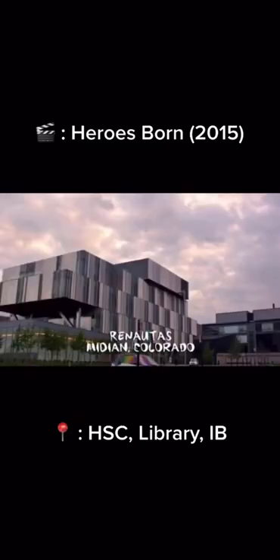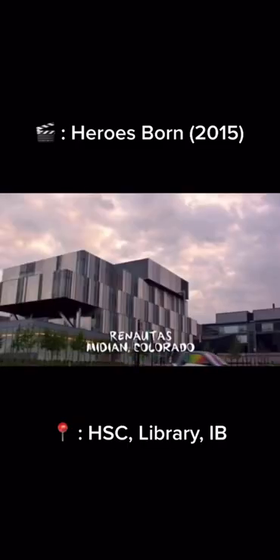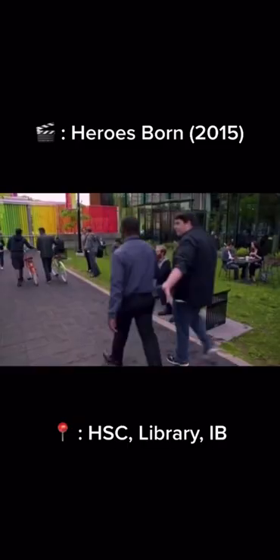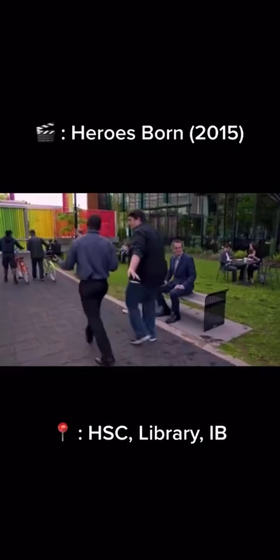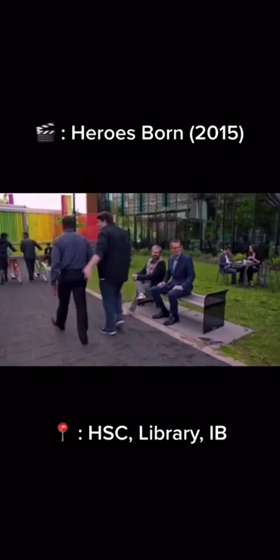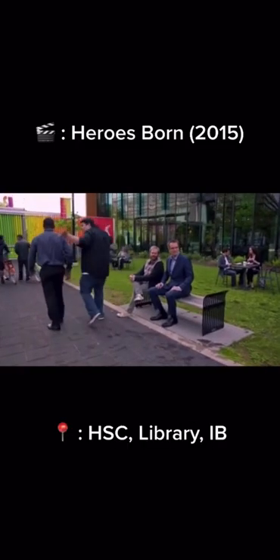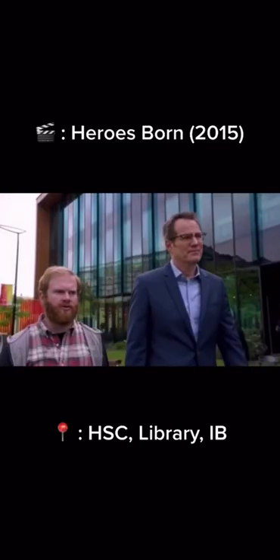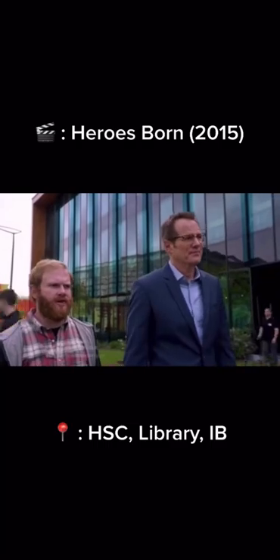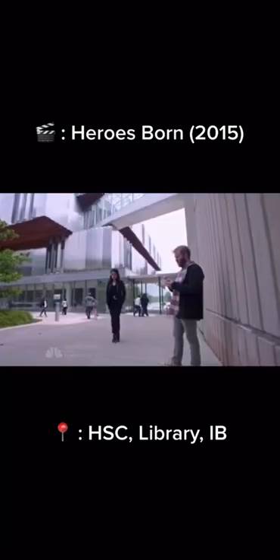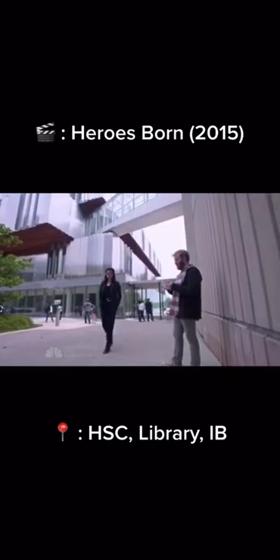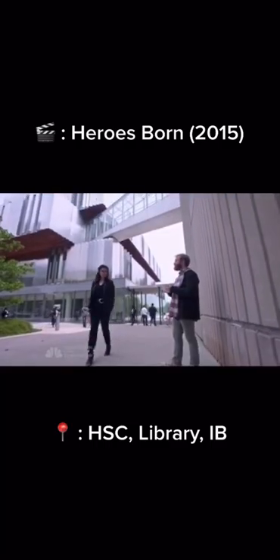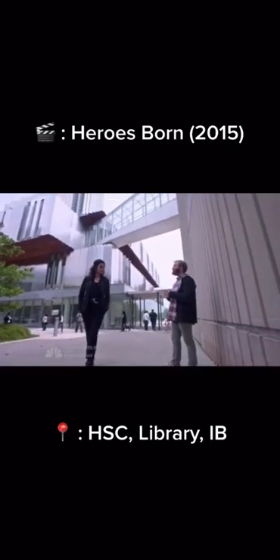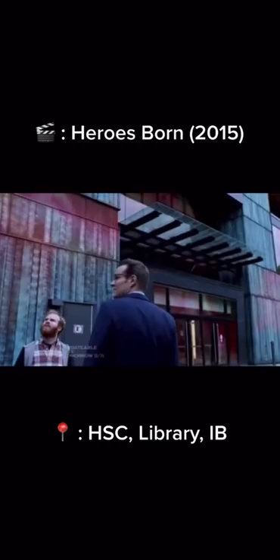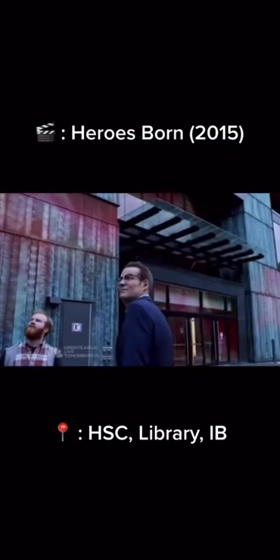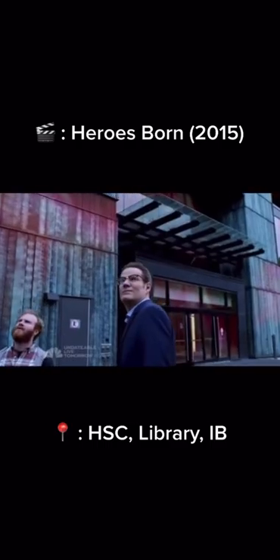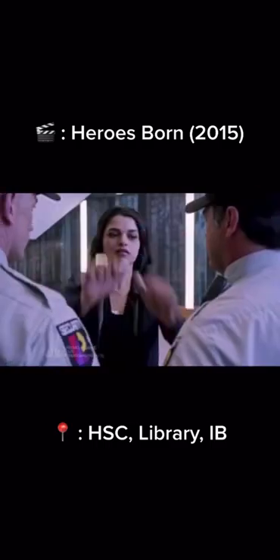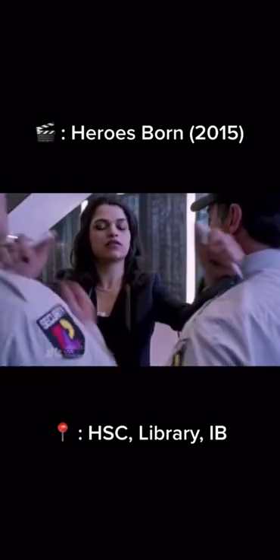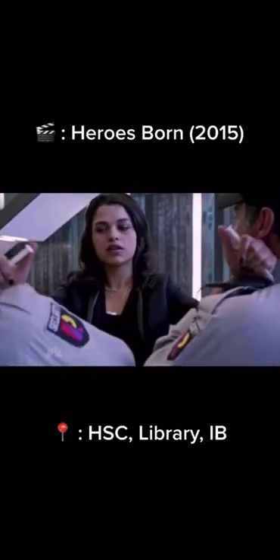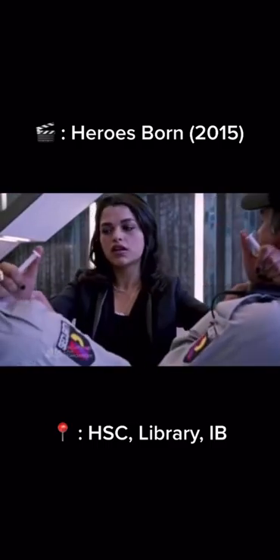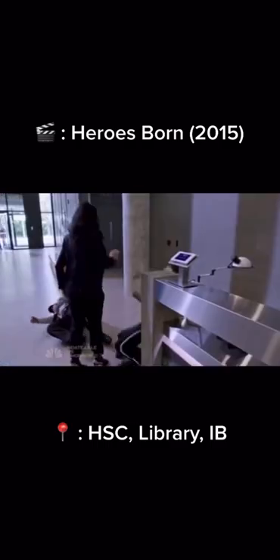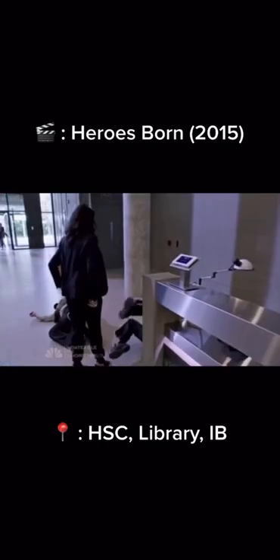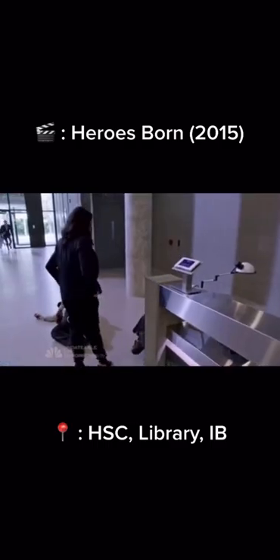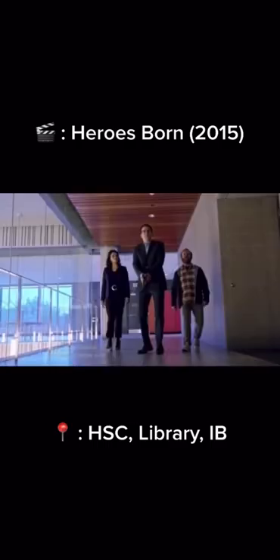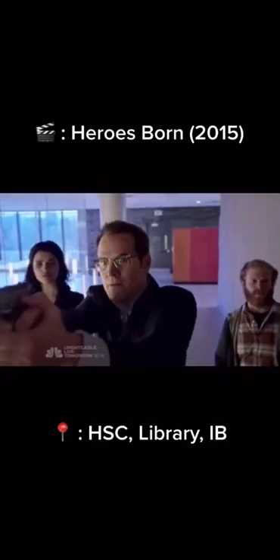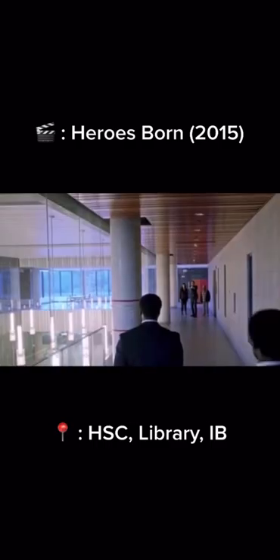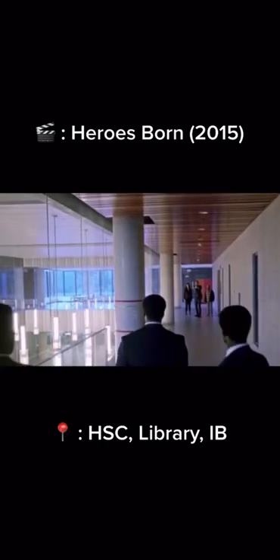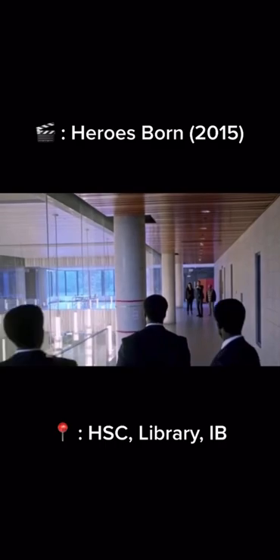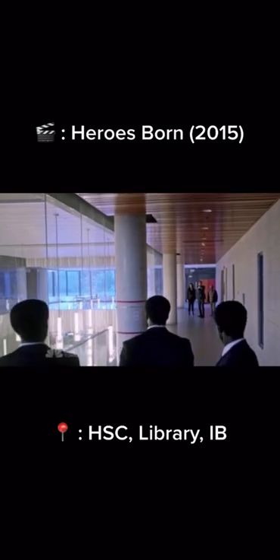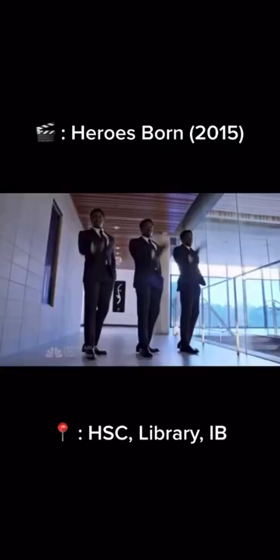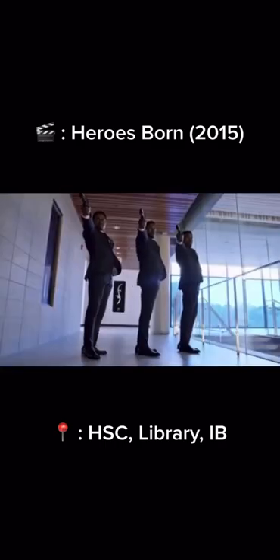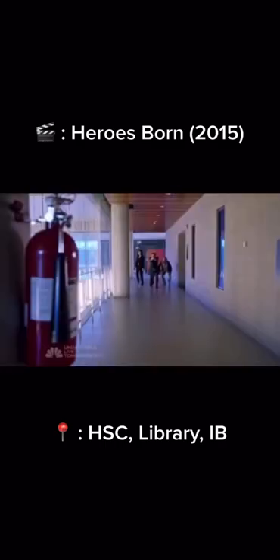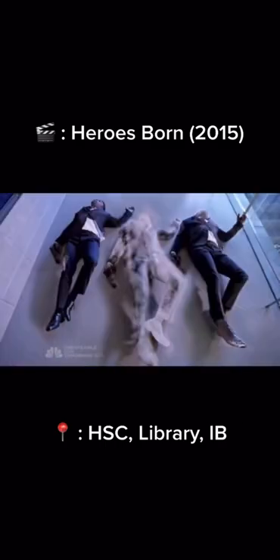Some episodes of the TV series called Heroes Born were filmed at our campus. Specifically, you can spot the health science complex, library, and IB building.